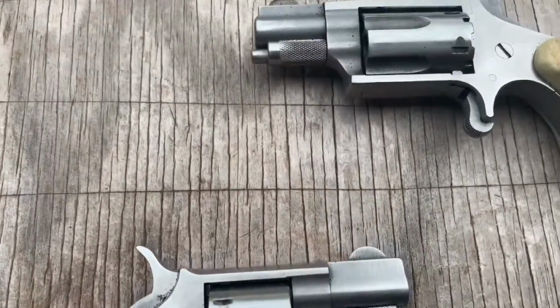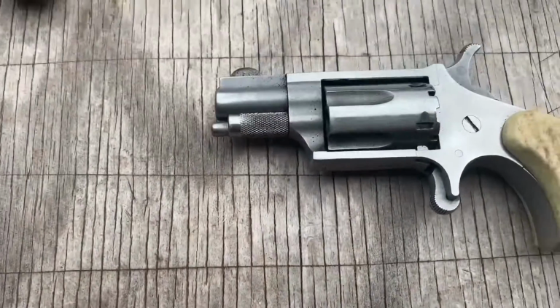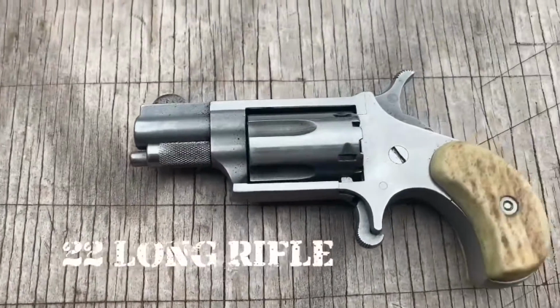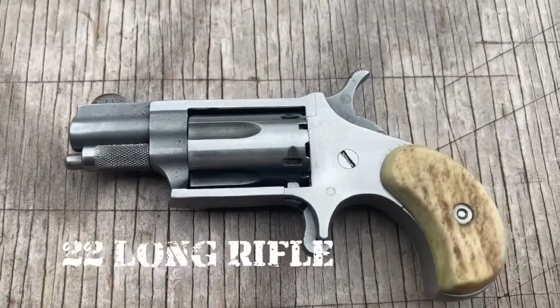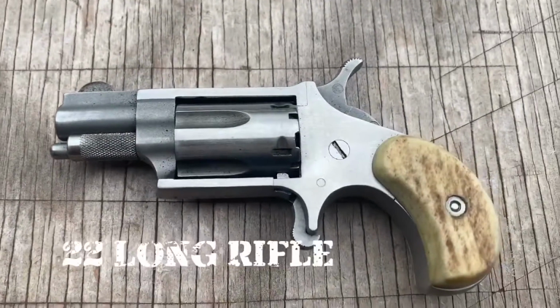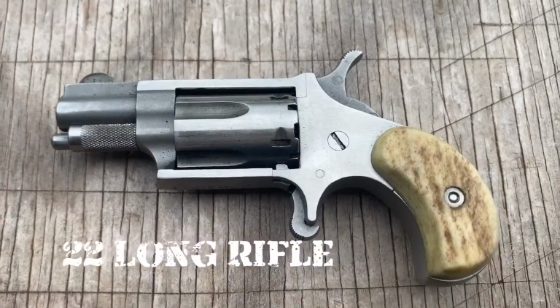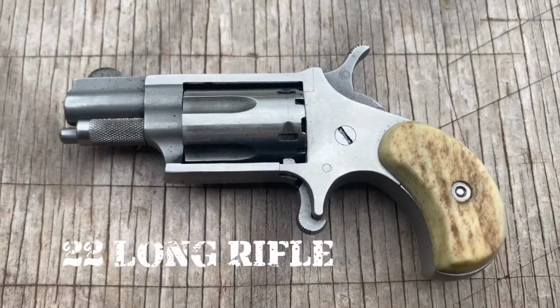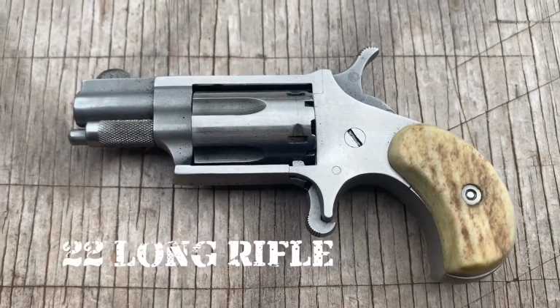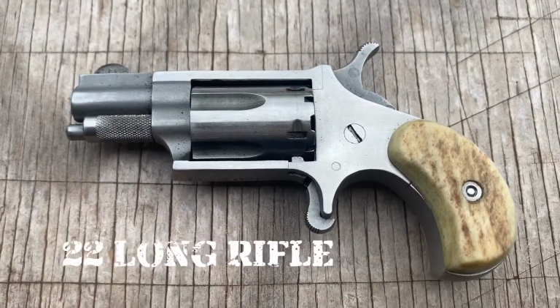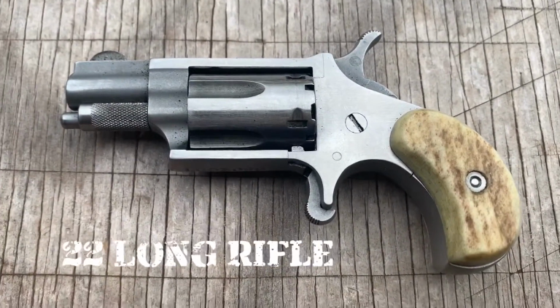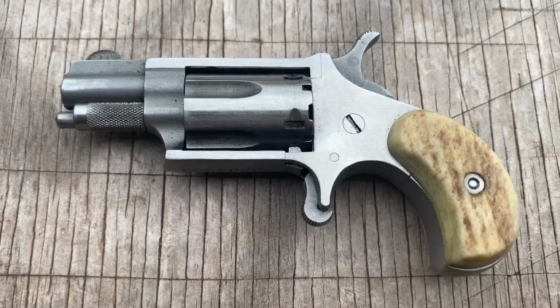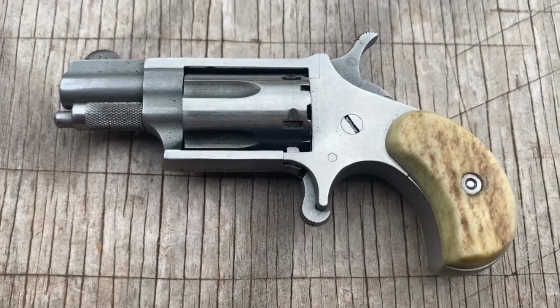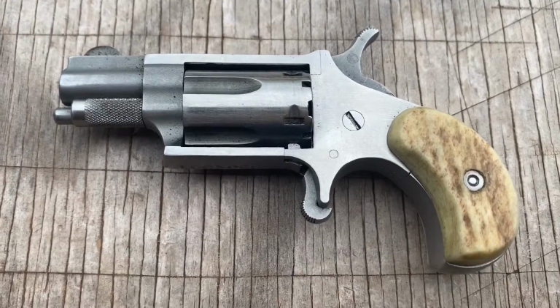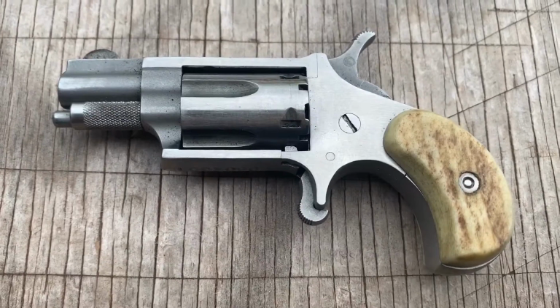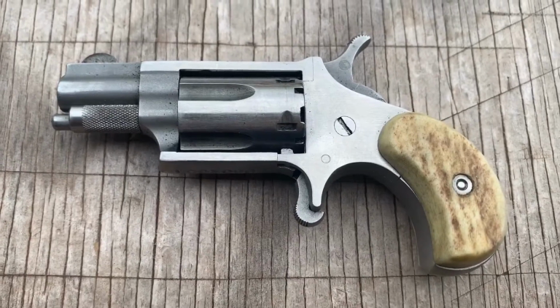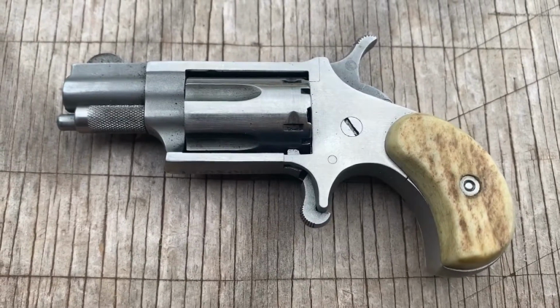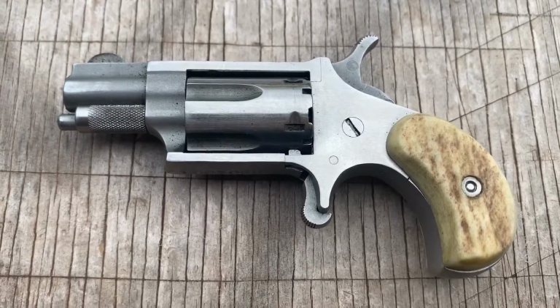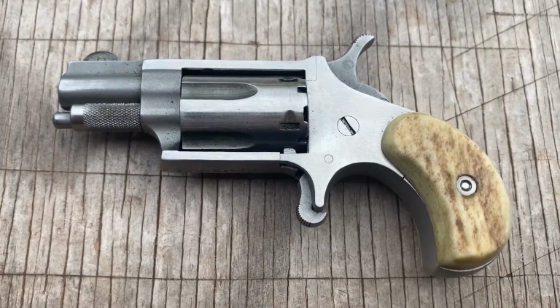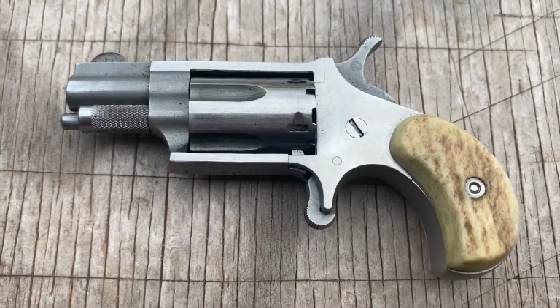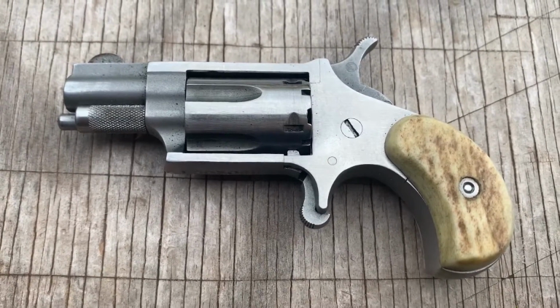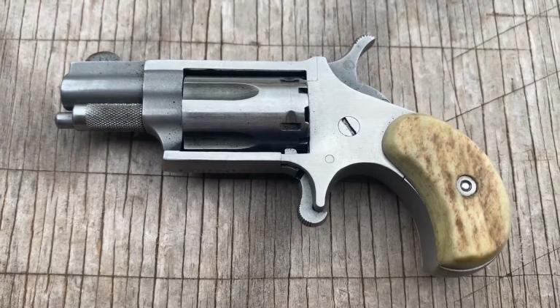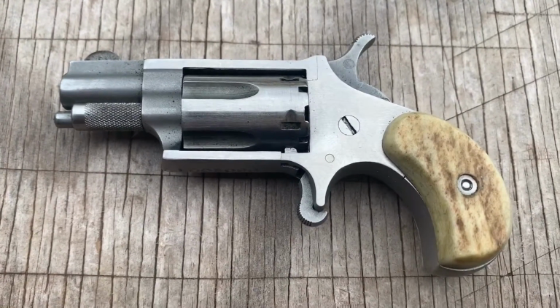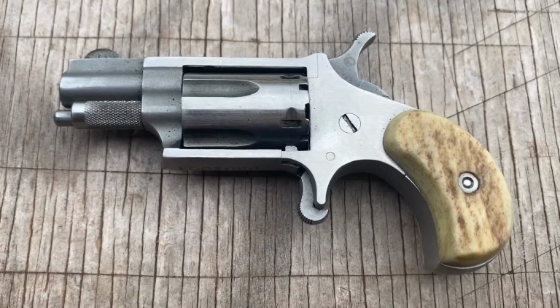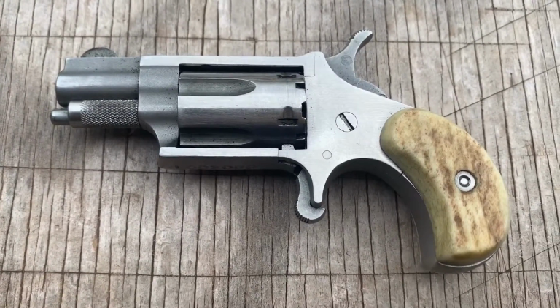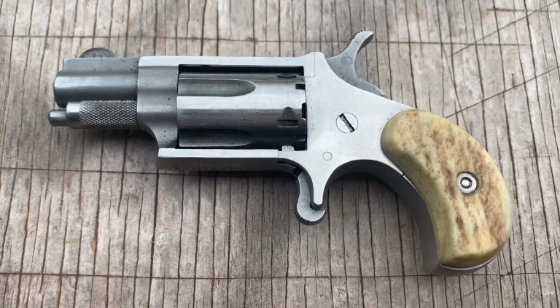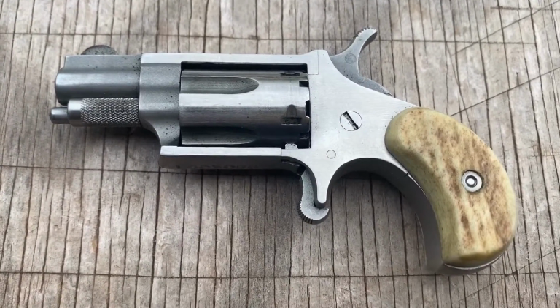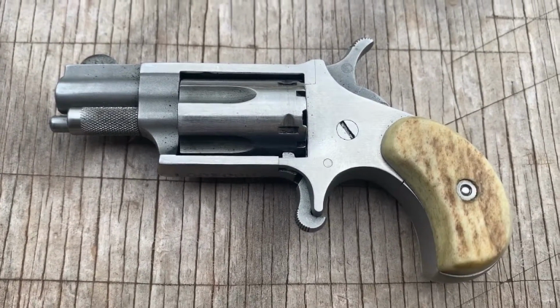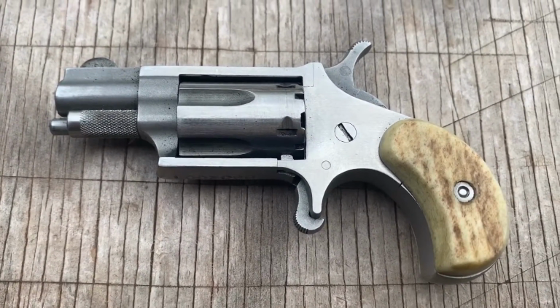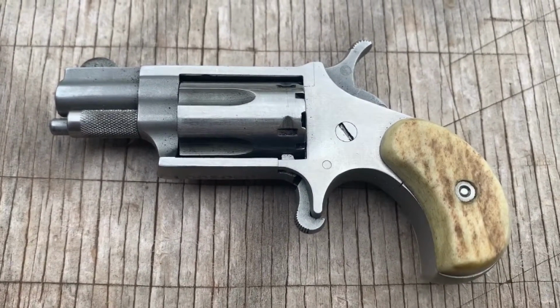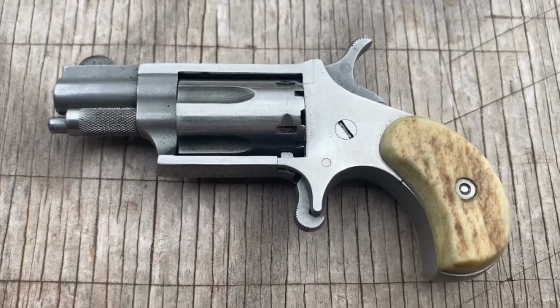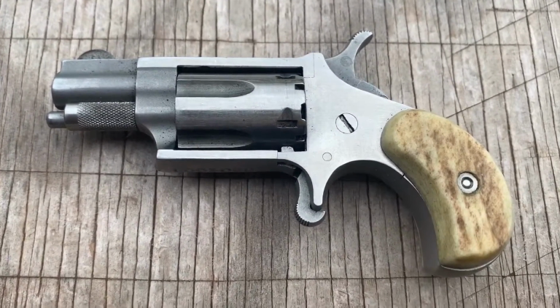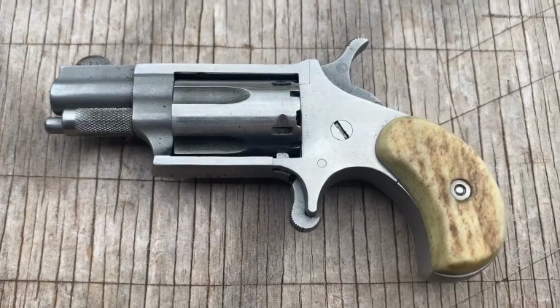Next up is the .22 long rifle. A little bit longer, but it'll shoot the short as well, and of course the .22 long rifle.